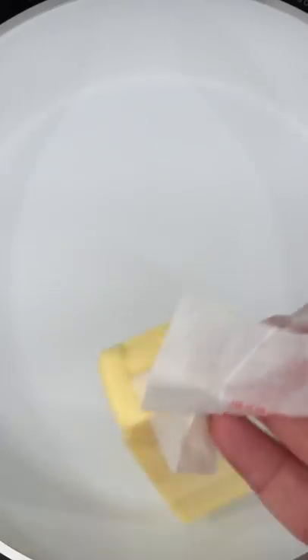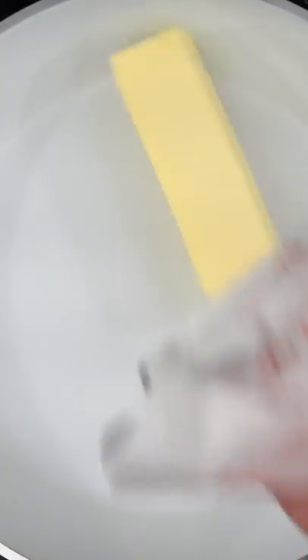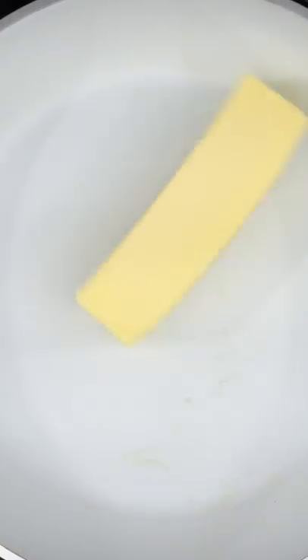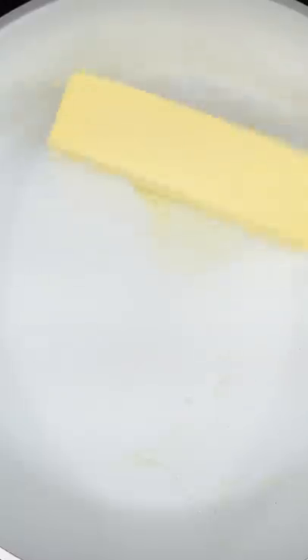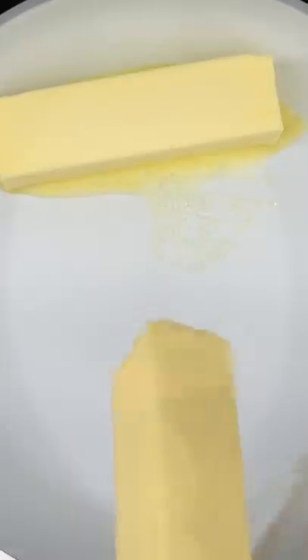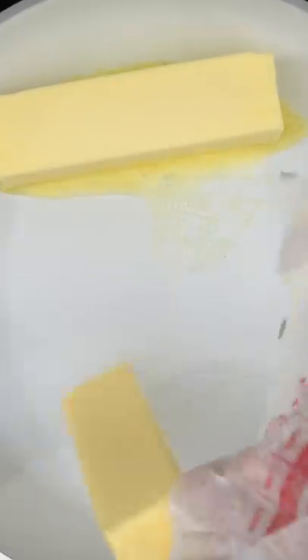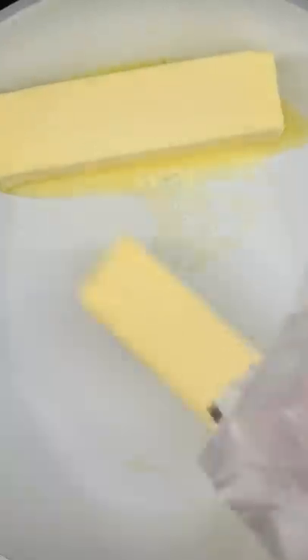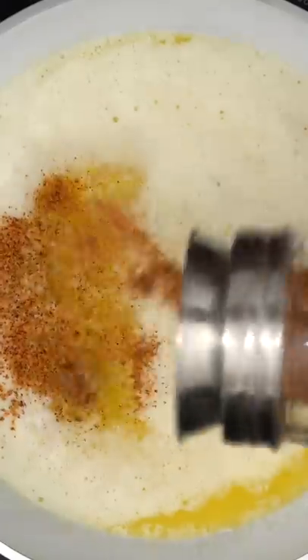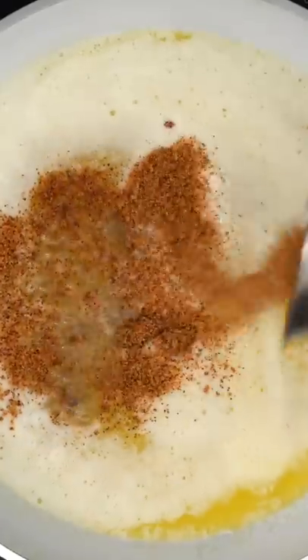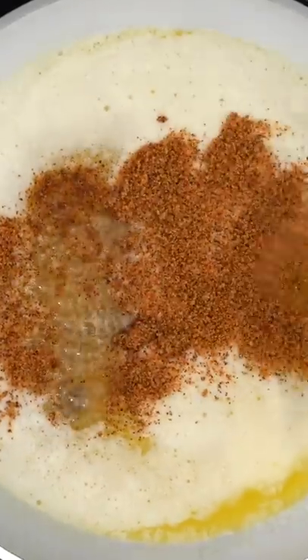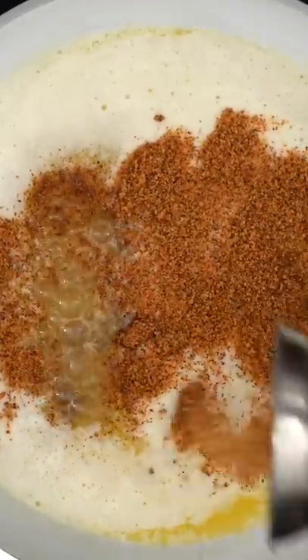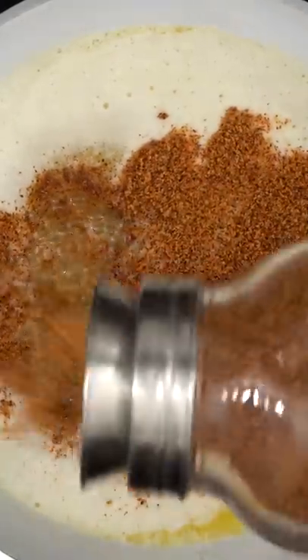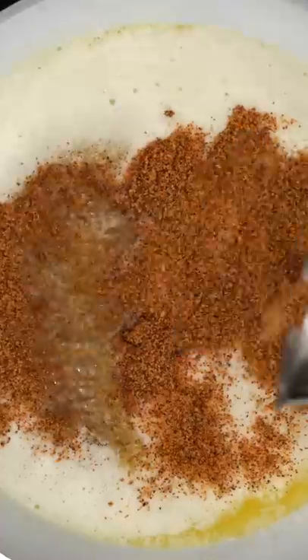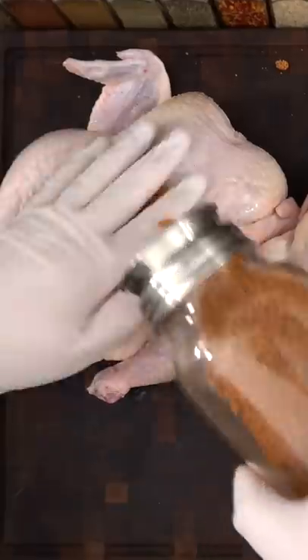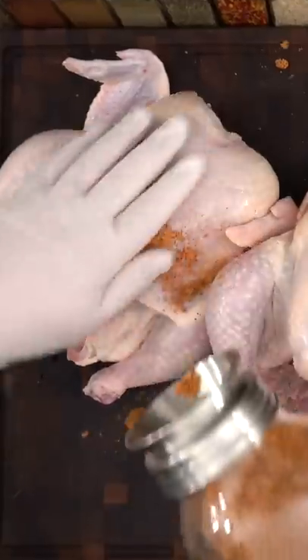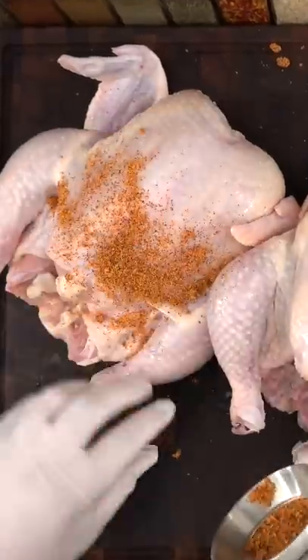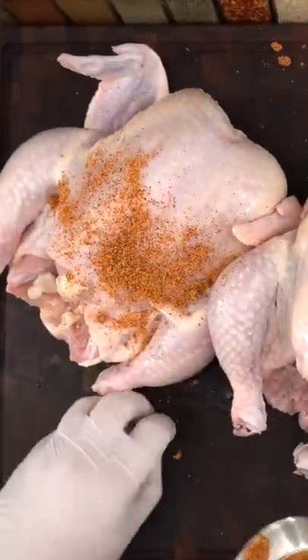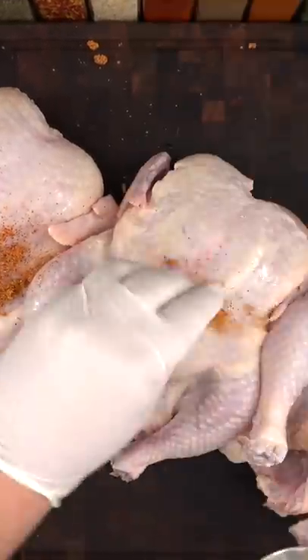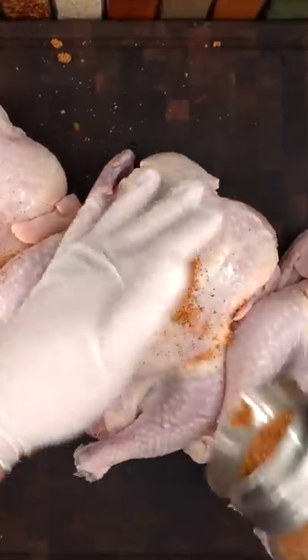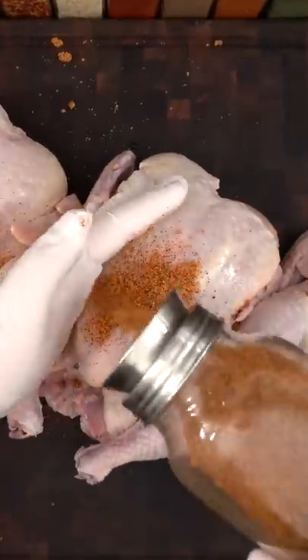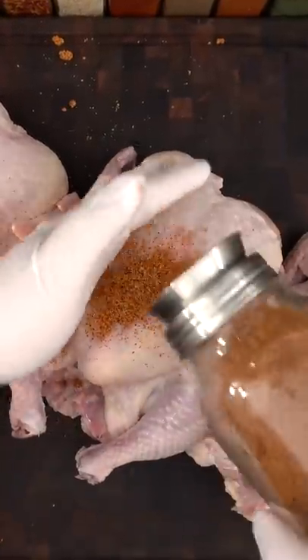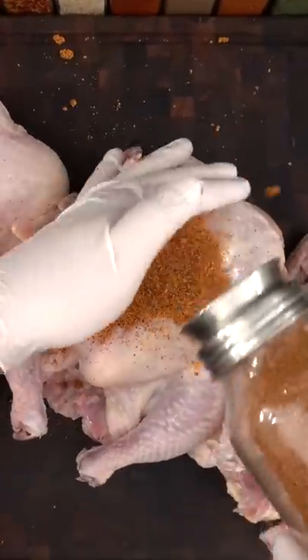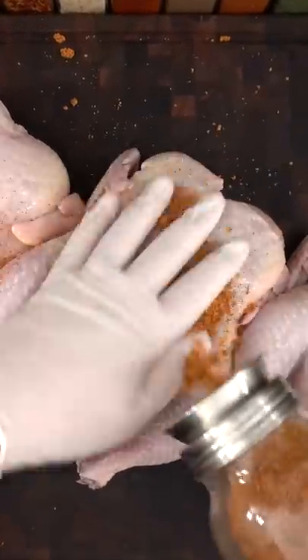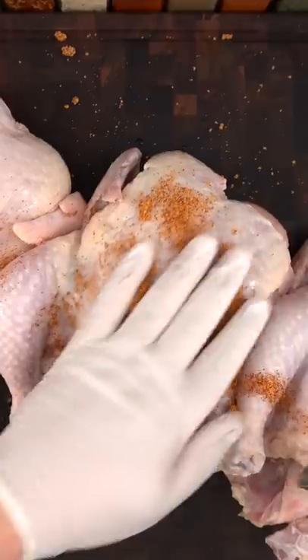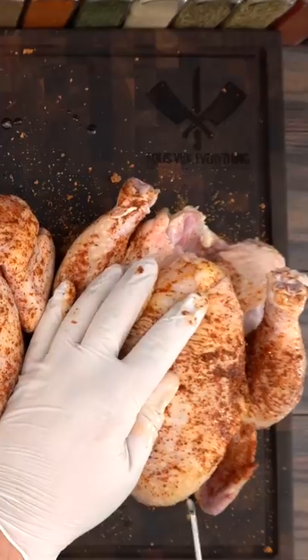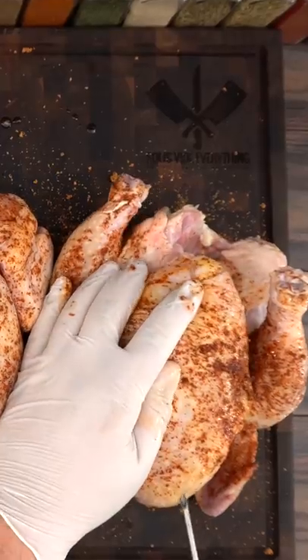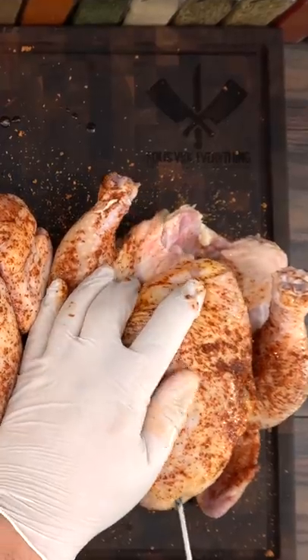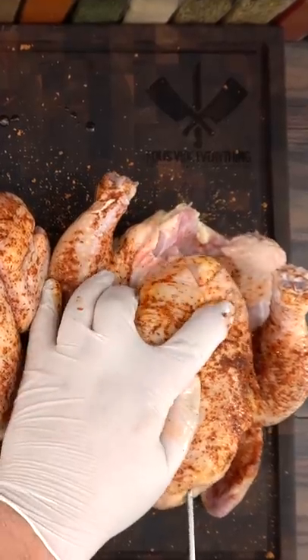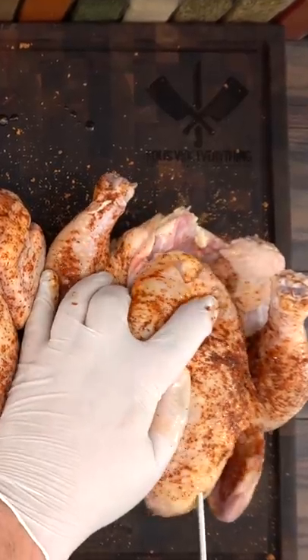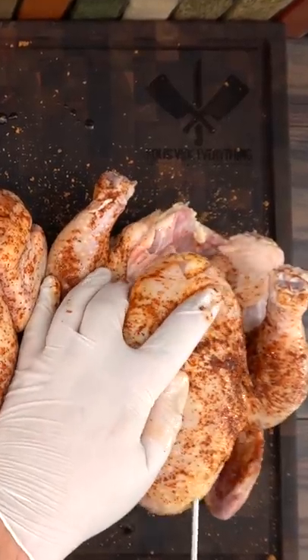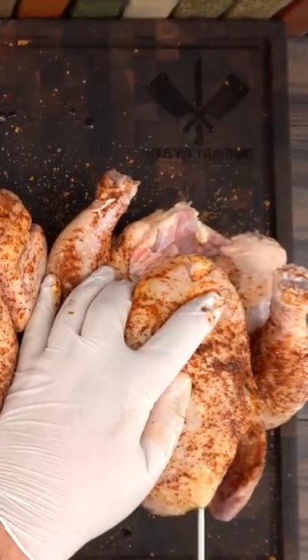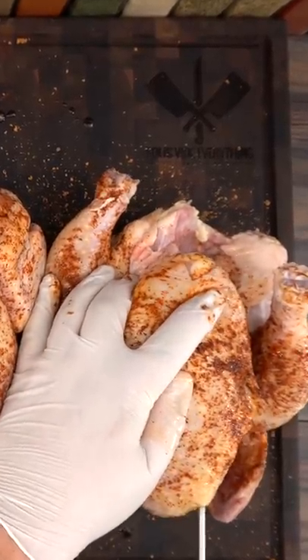One thing that goes really well with chicken is butter. I just melted some and threw in some barbecue rub, and of course I did not forget about seasoning the chicken. For that I added some barbecue rub, and then I injected butter into every single one of these chickens.